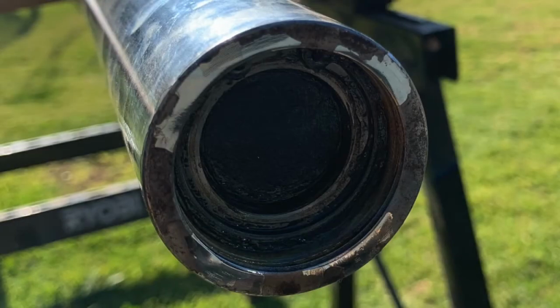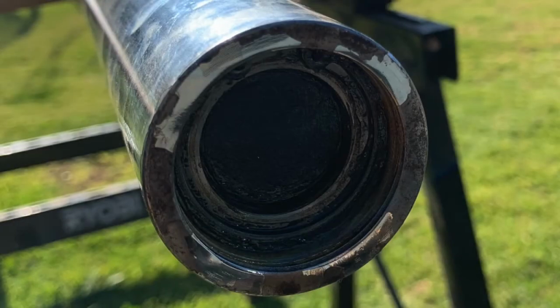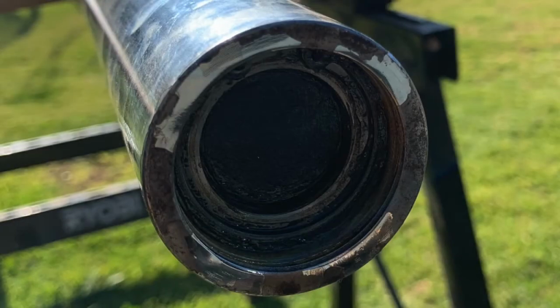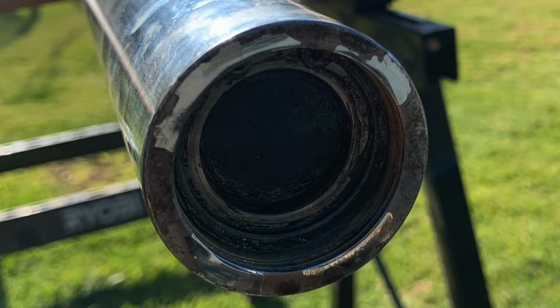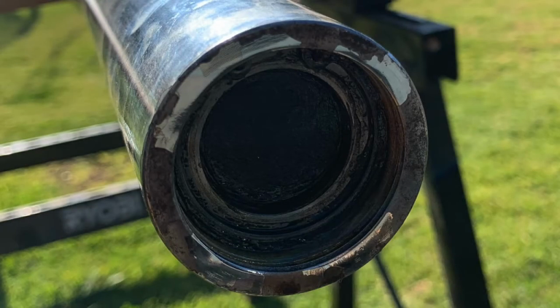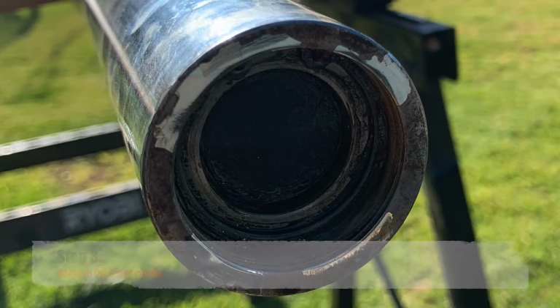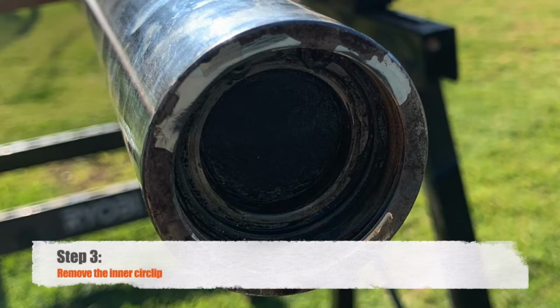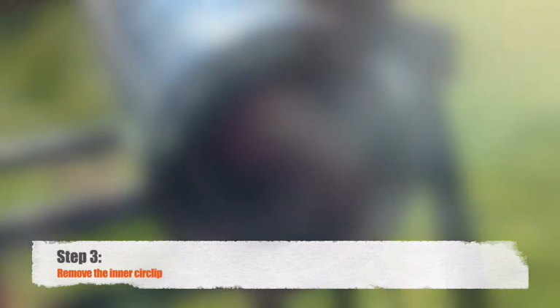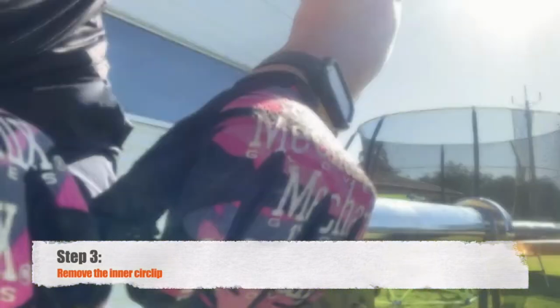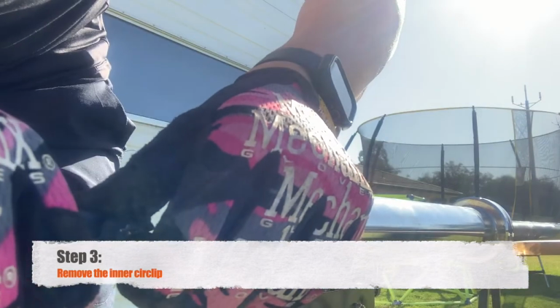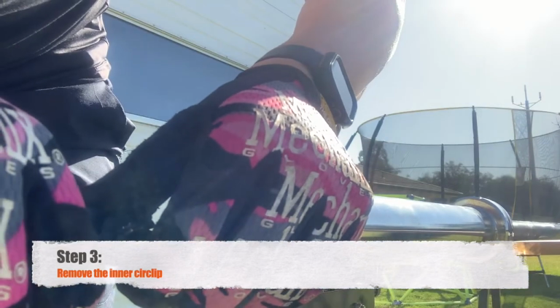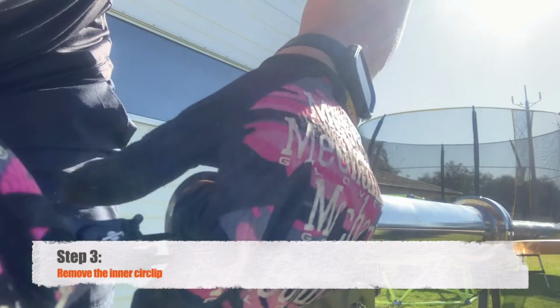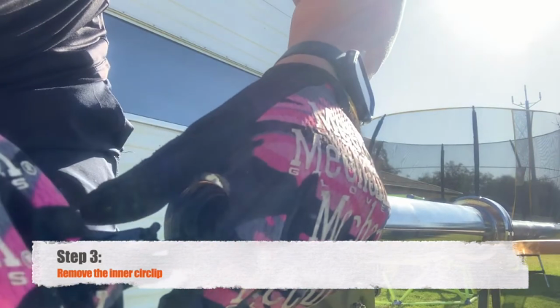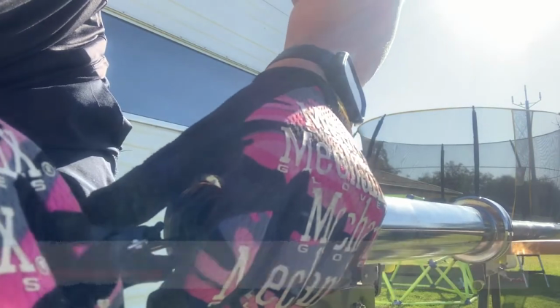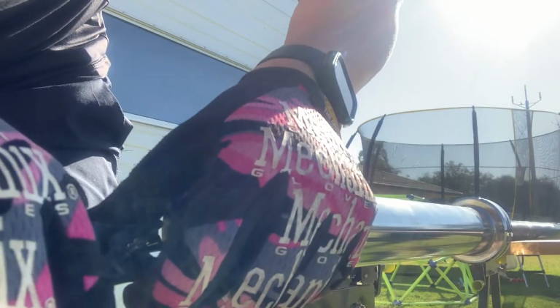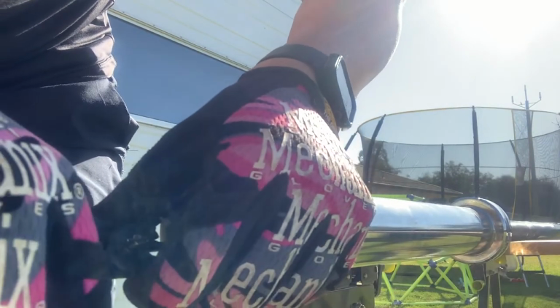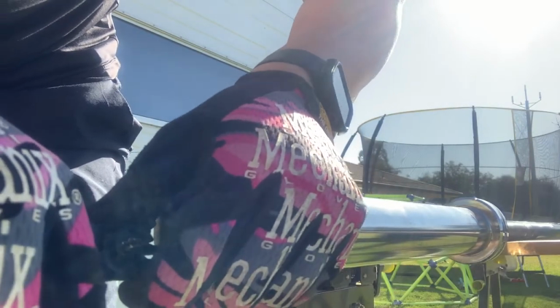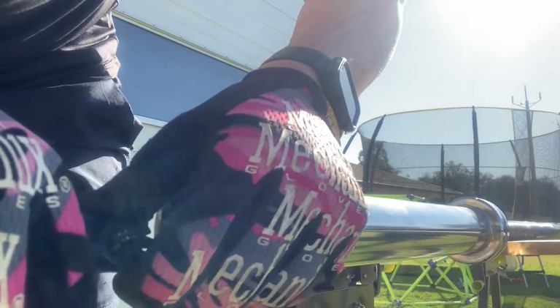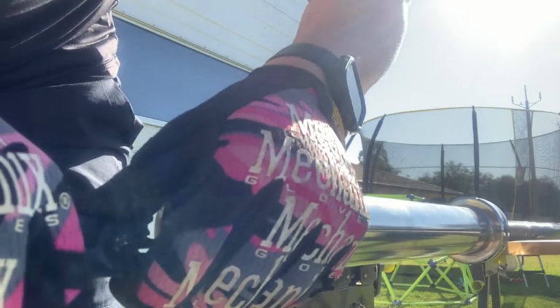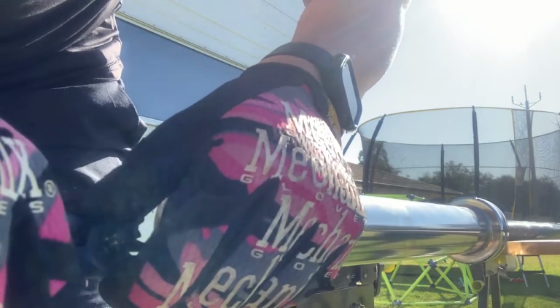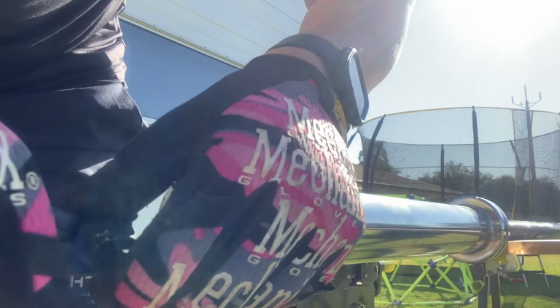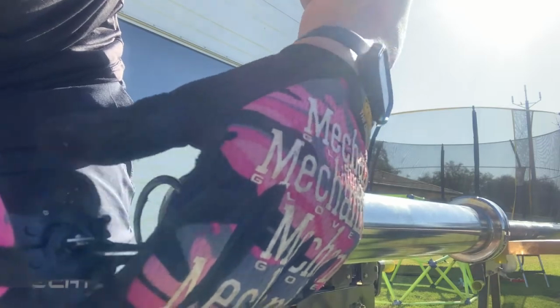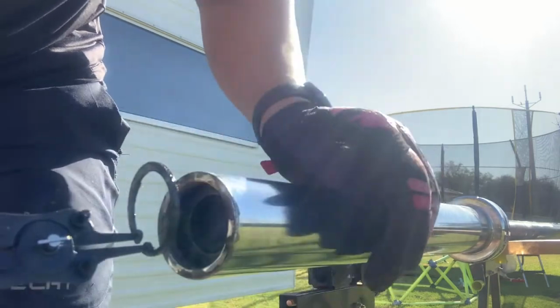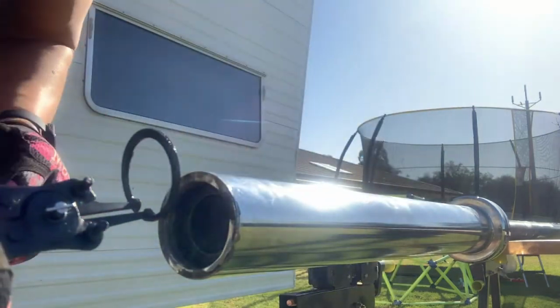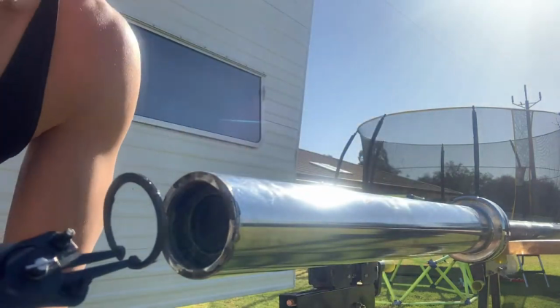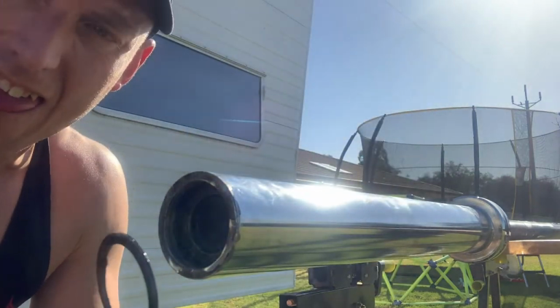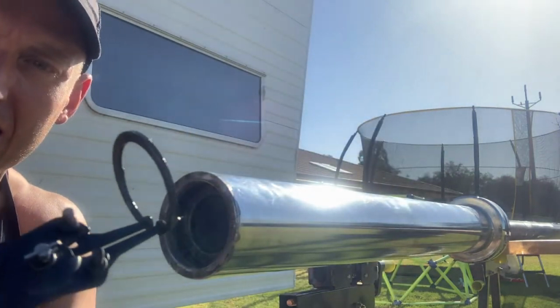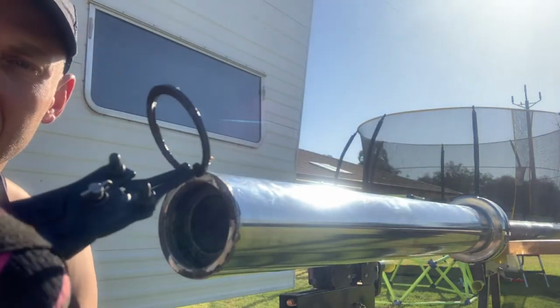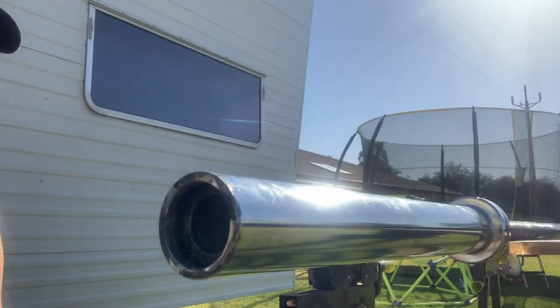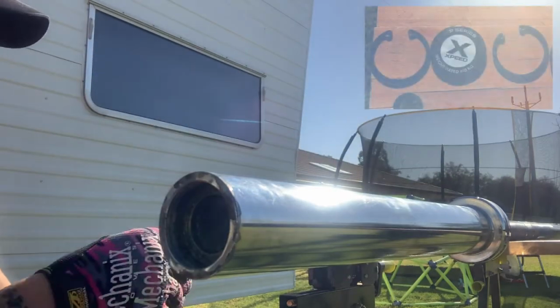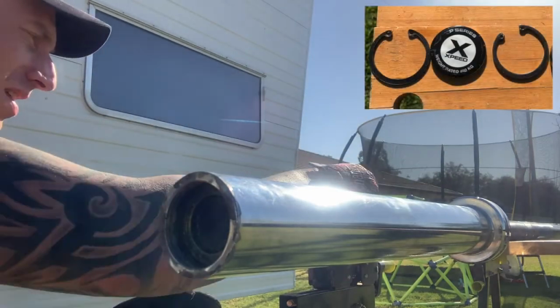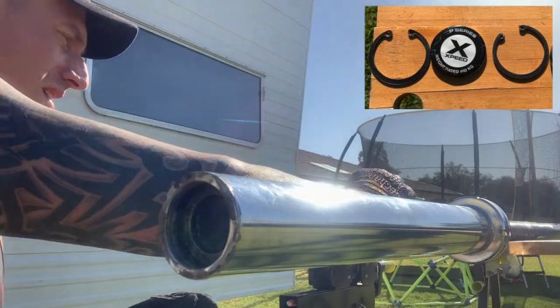Step three is removing the inner circlip. This is what's actually holding the sleeve onto the barbell. Once it's removed, place it in order on the bench so you know which order it came from.